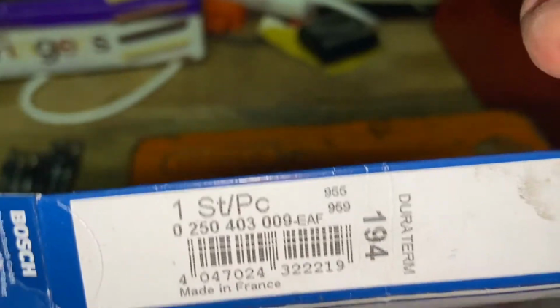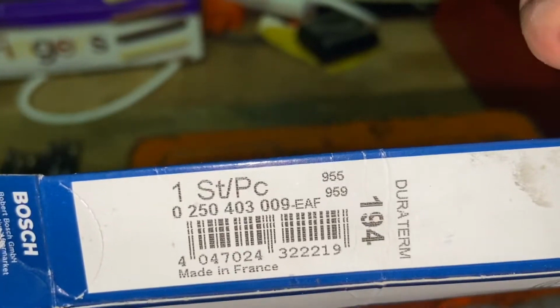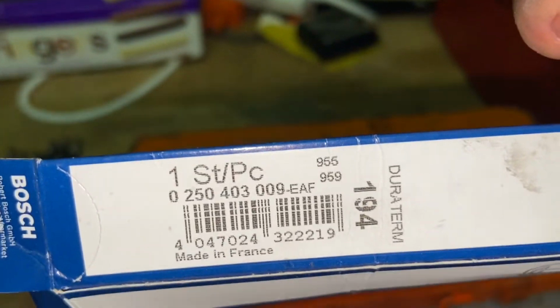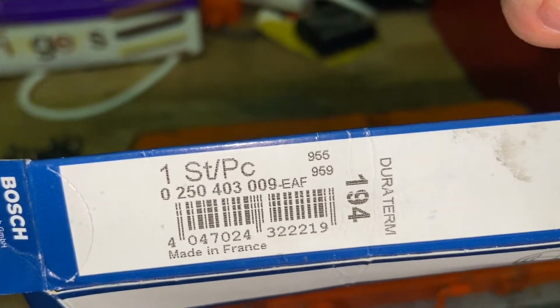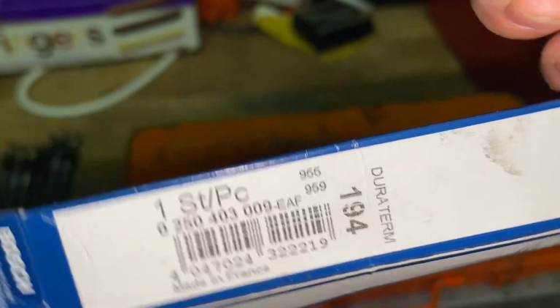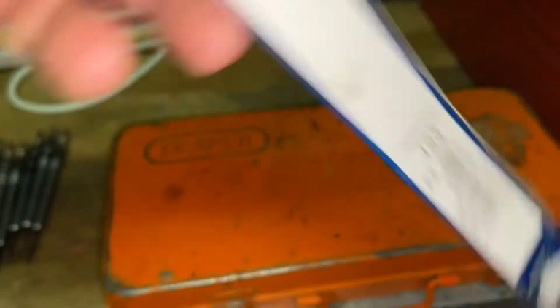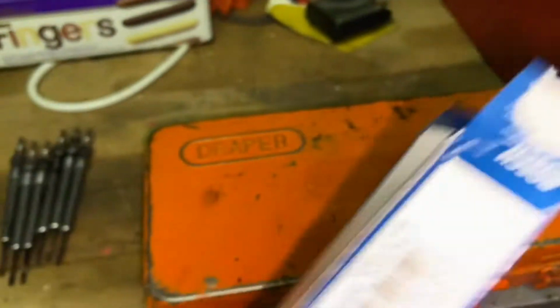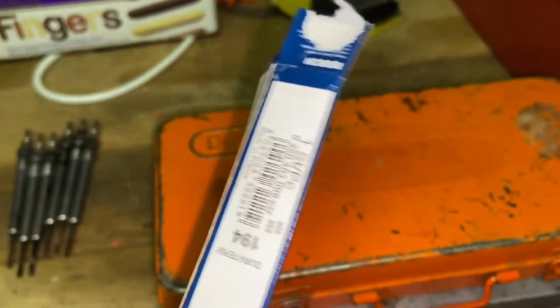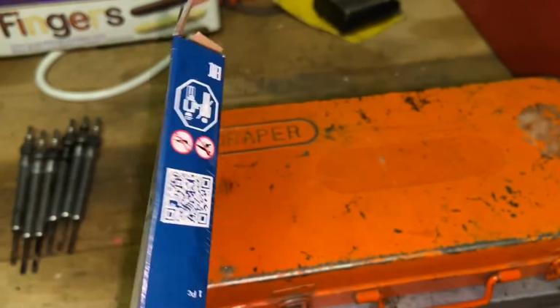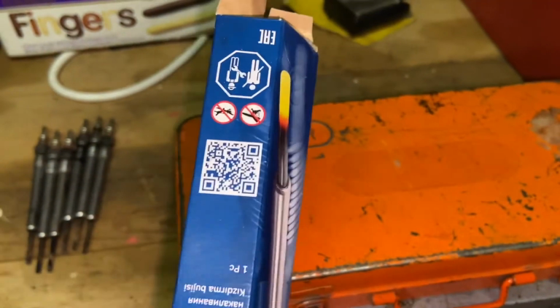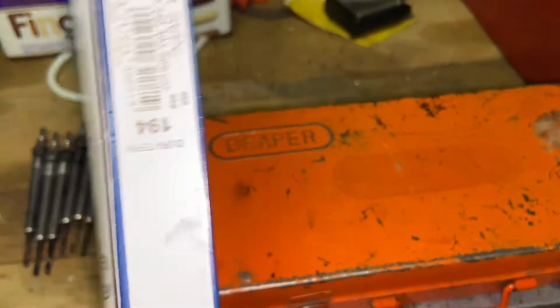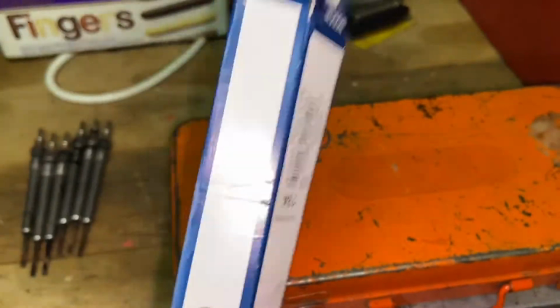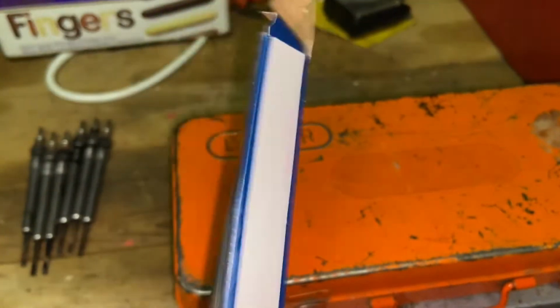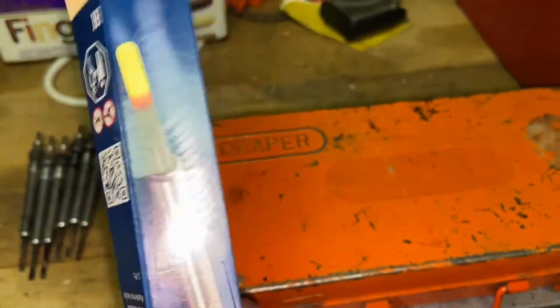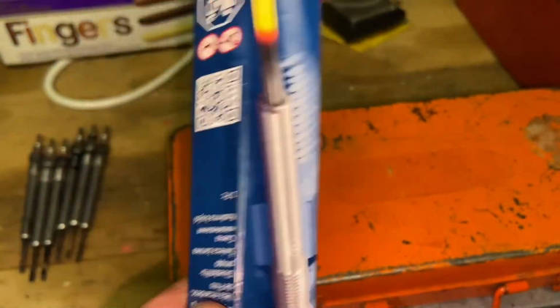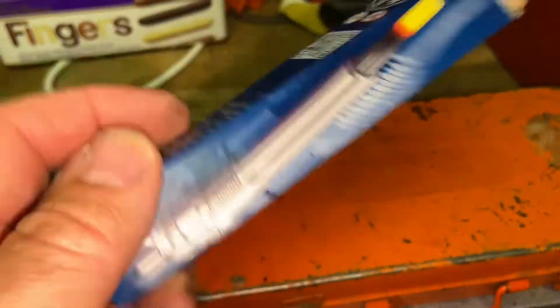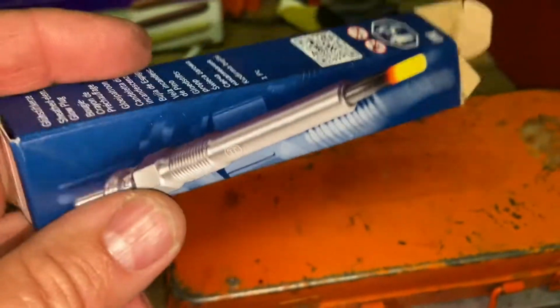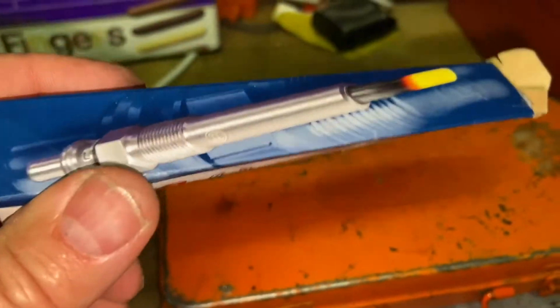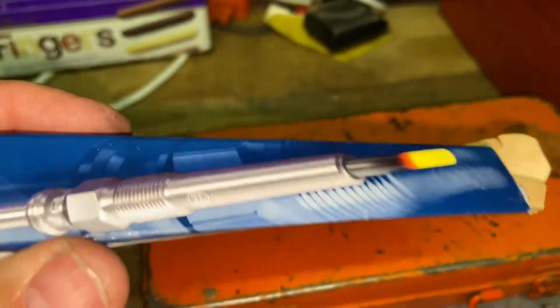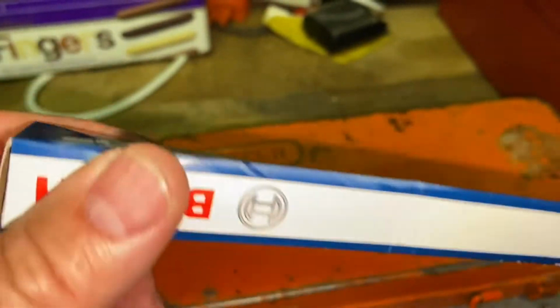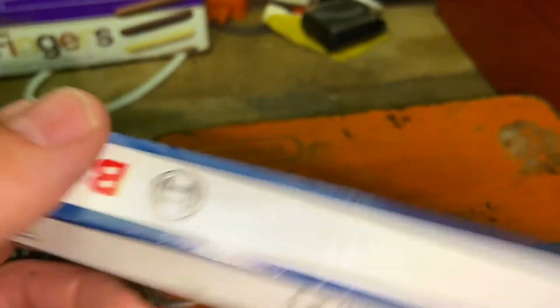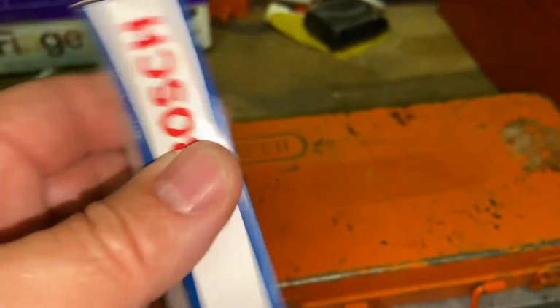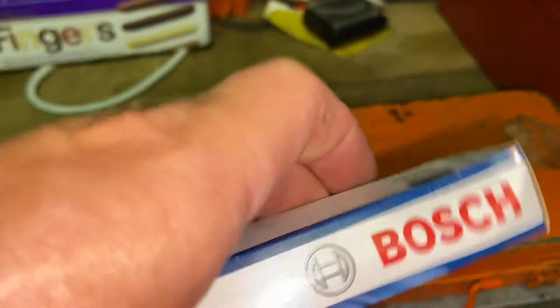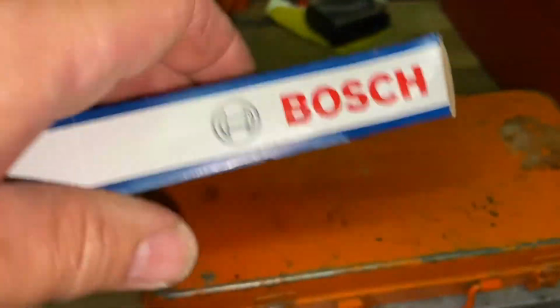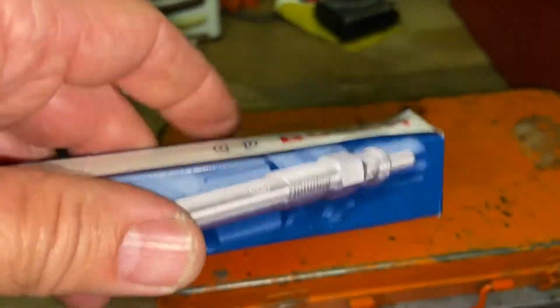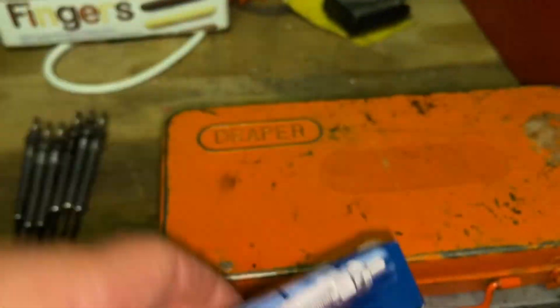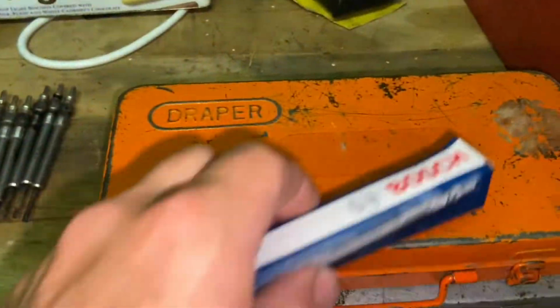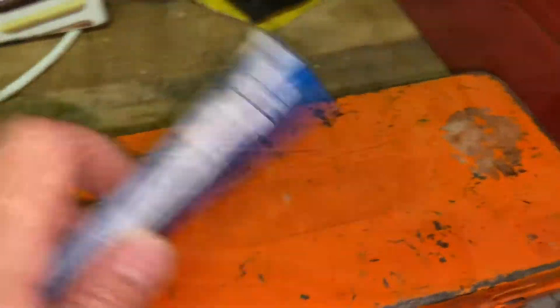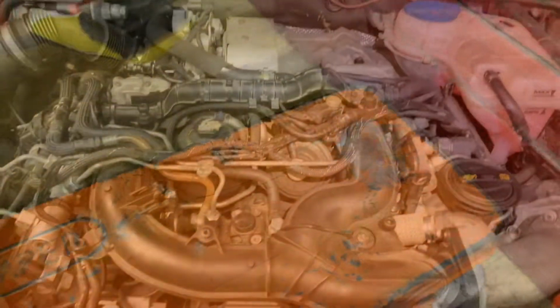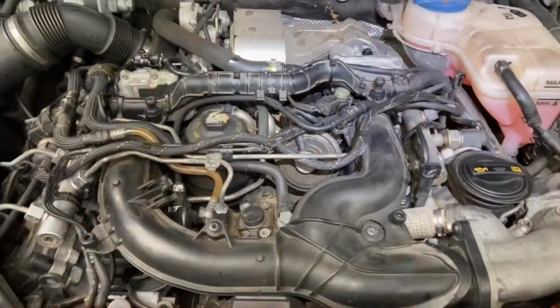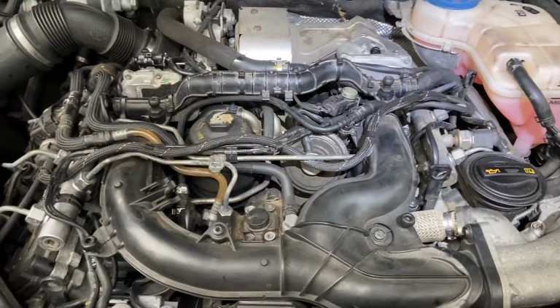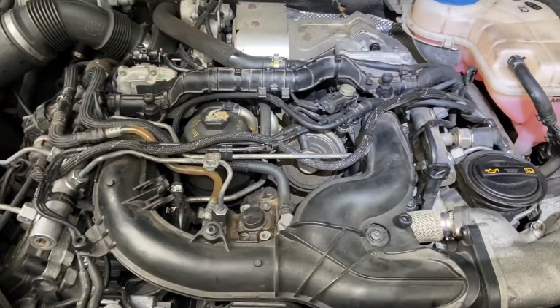I got them from Euro Parts — they were running a 30% discount which made quite a lot of difference, but you can get them cheaper if you dig around on eBay. So here's the engine with the cover off — you can see why they put a cover on it.